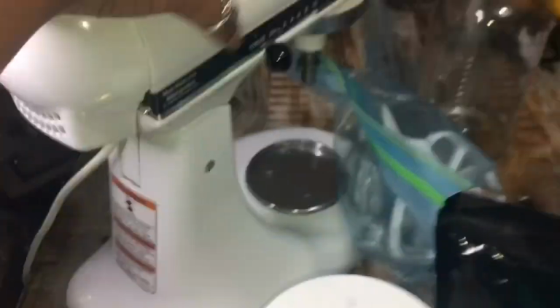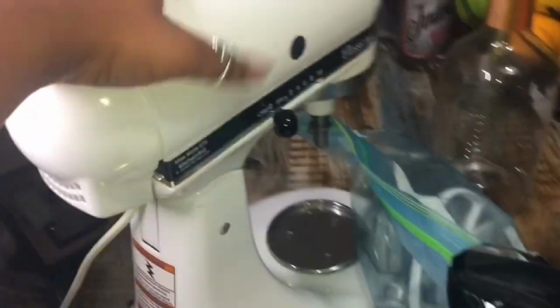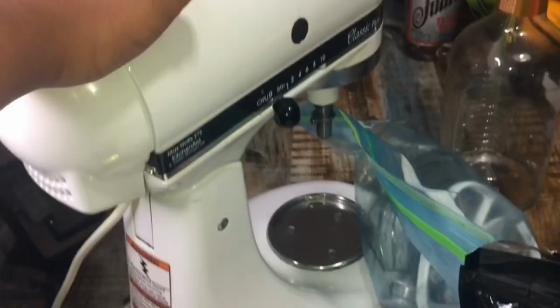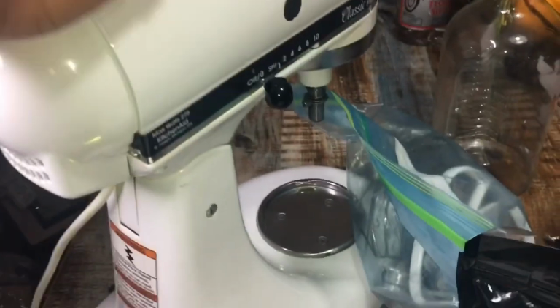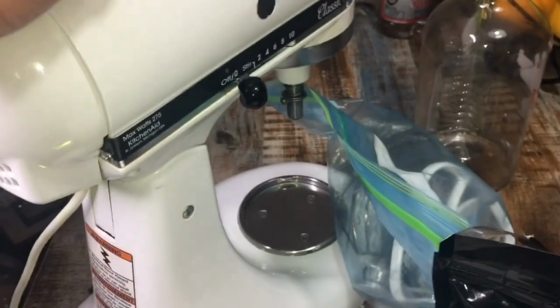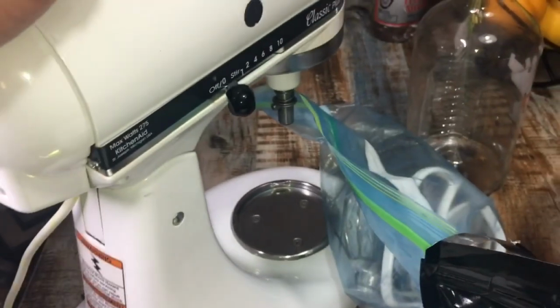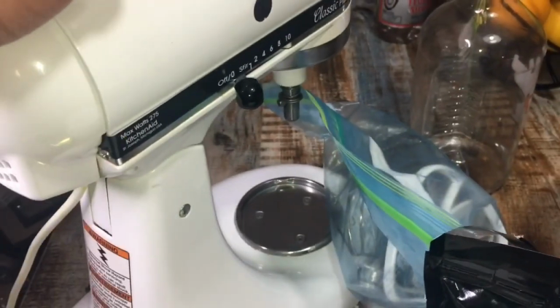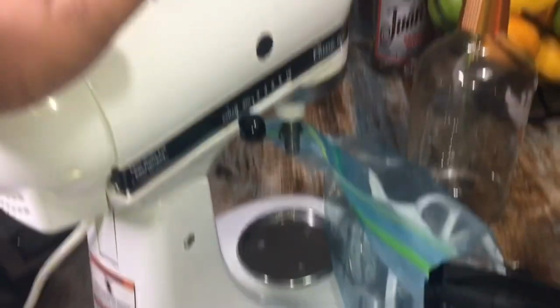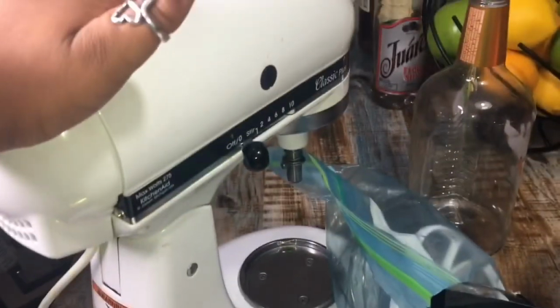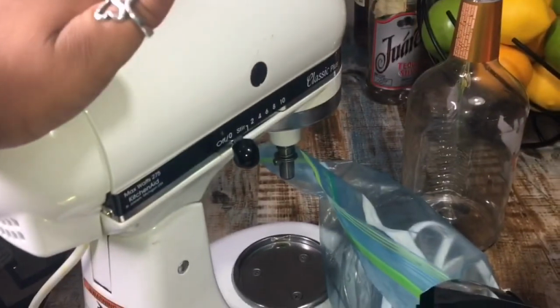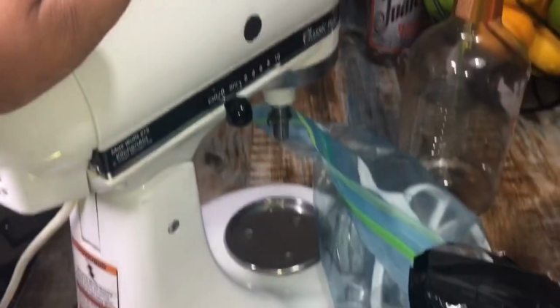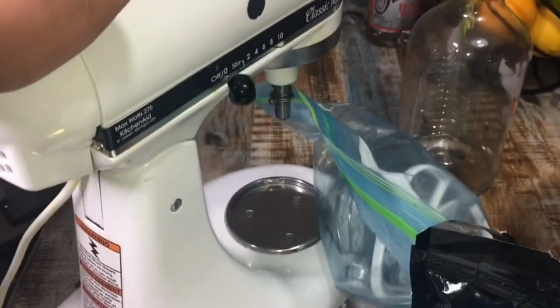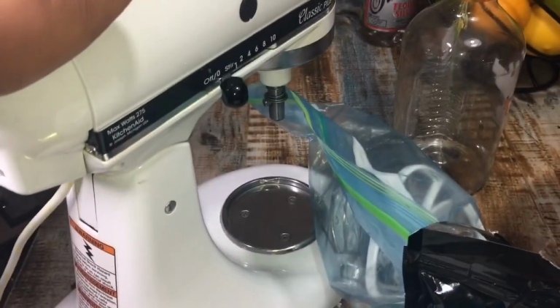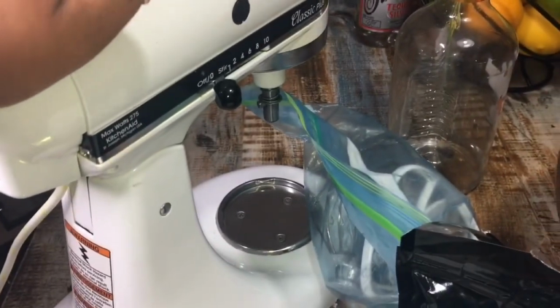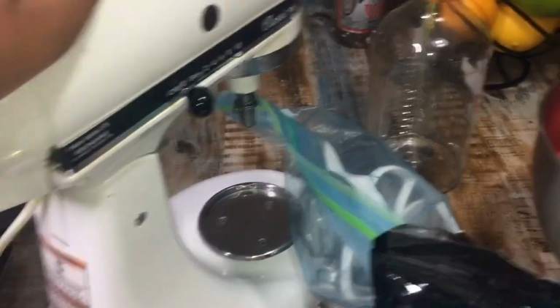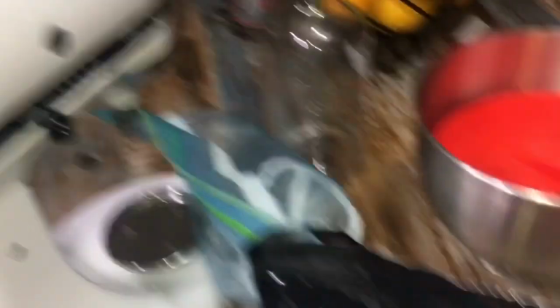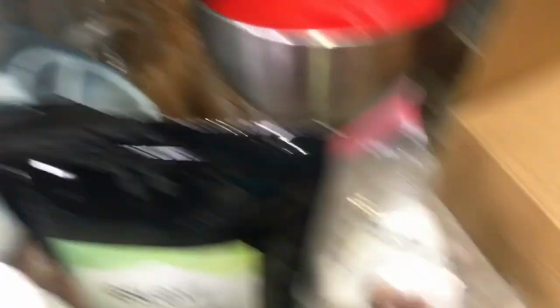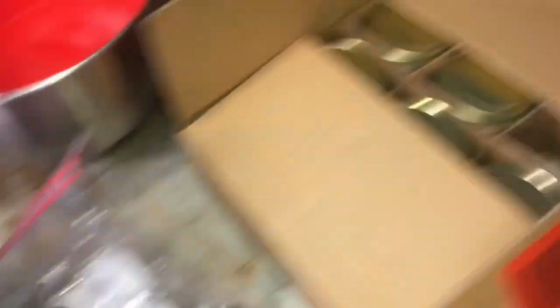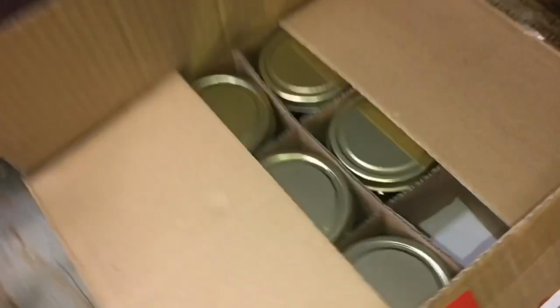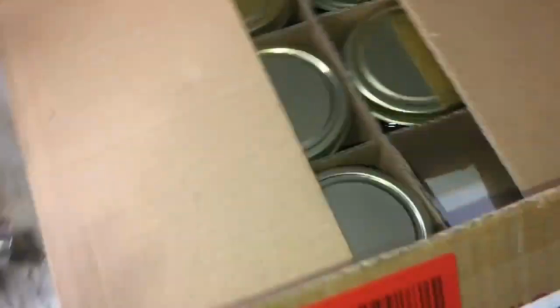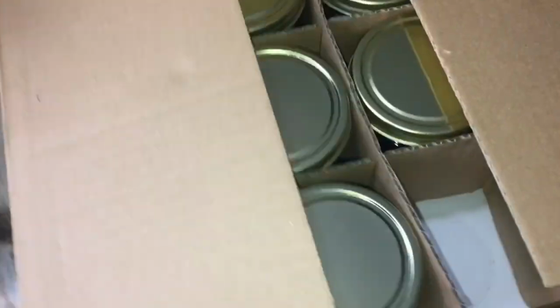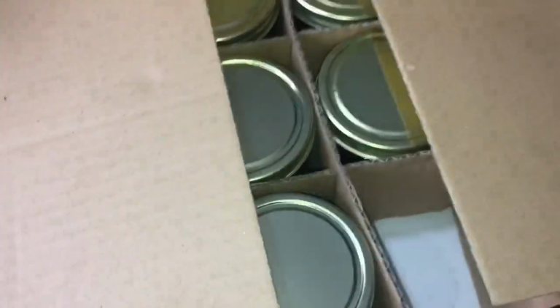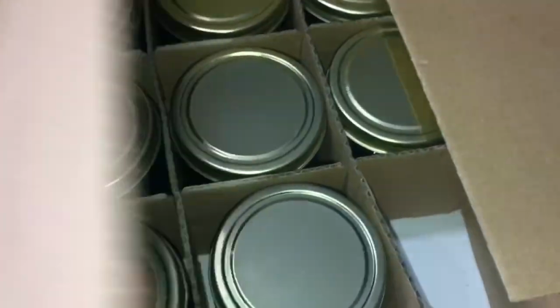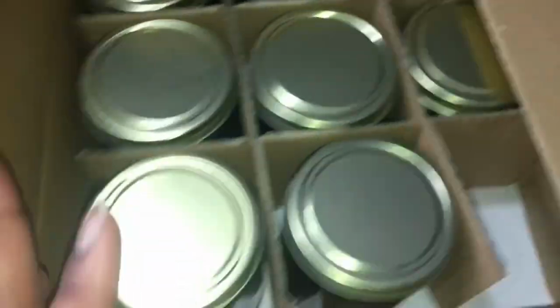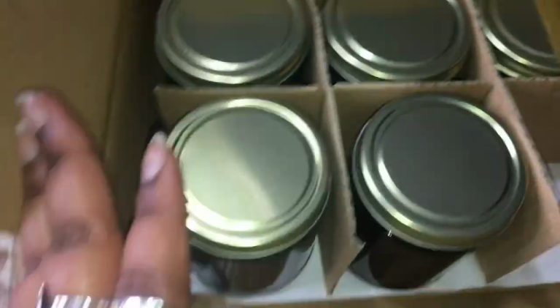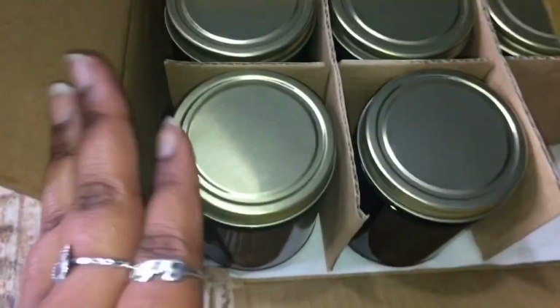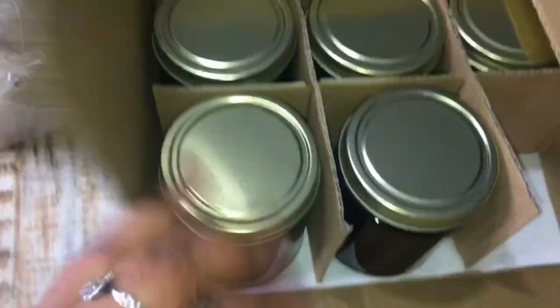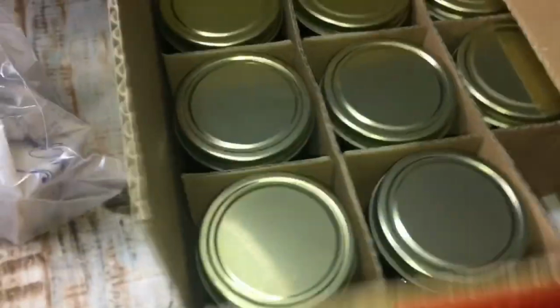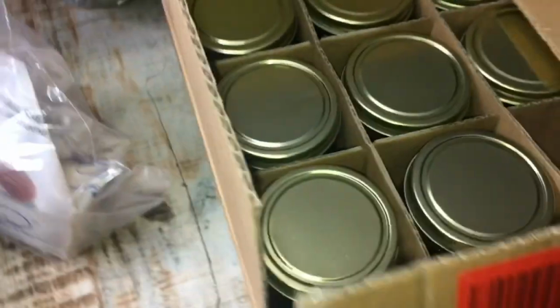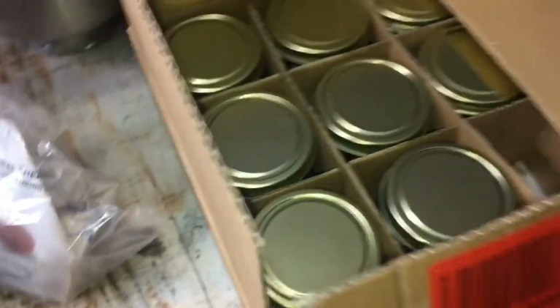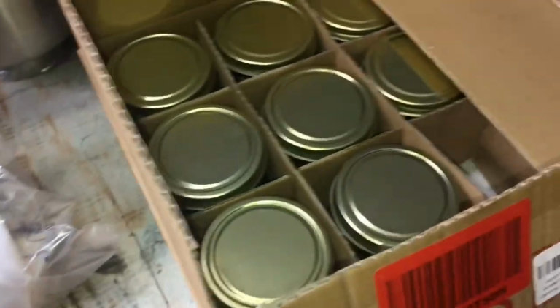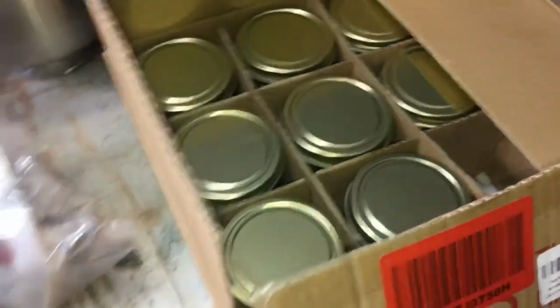I'm using my granny's Kitchen Aid, and then we got our cosmetic jars in here that look like this.